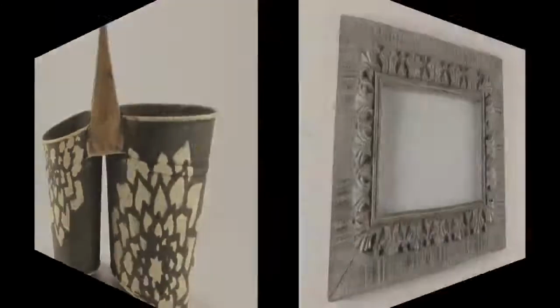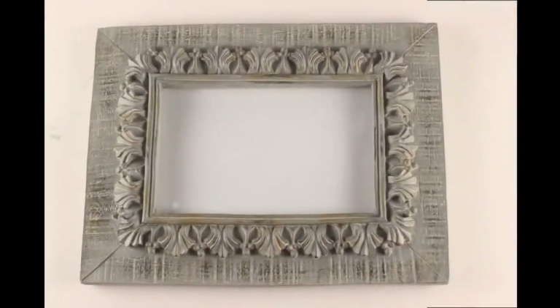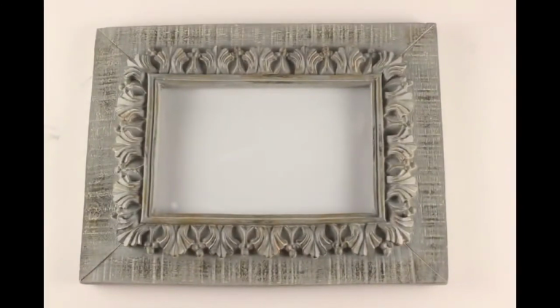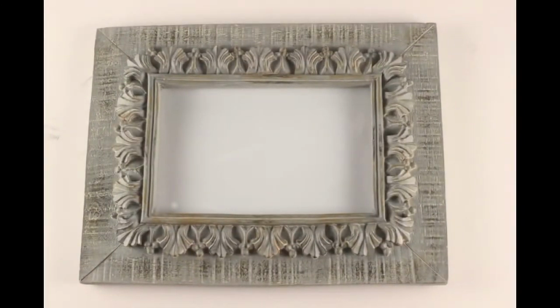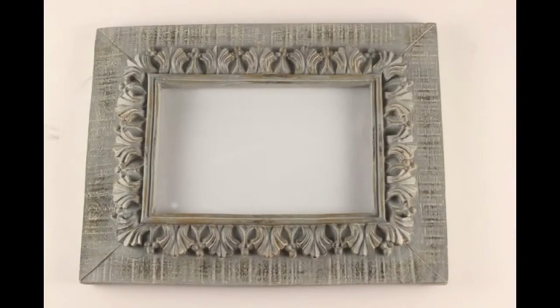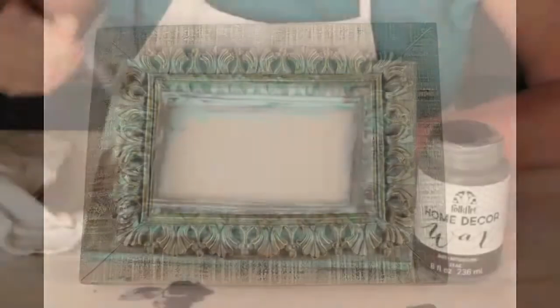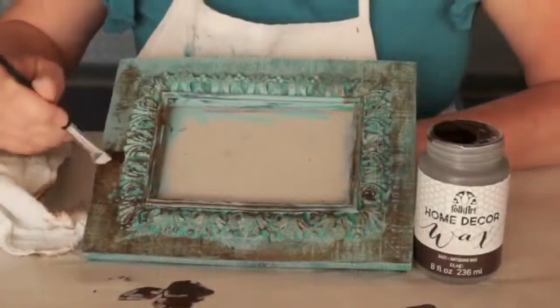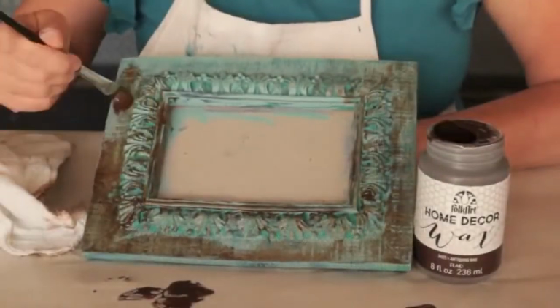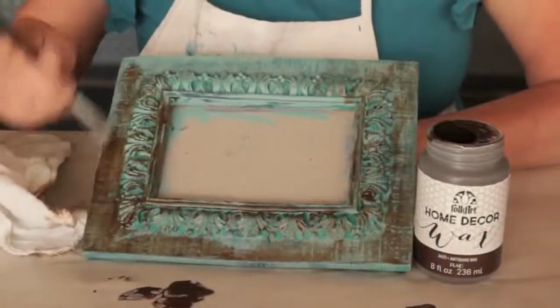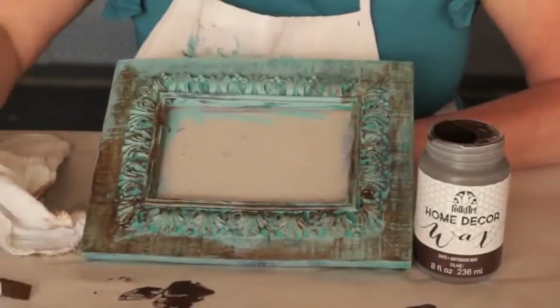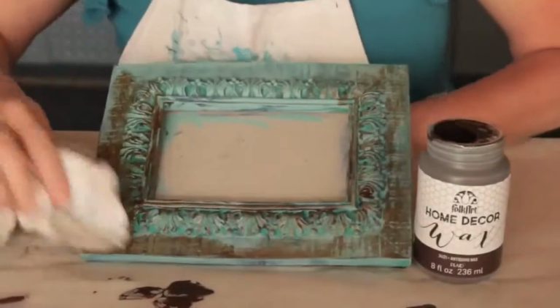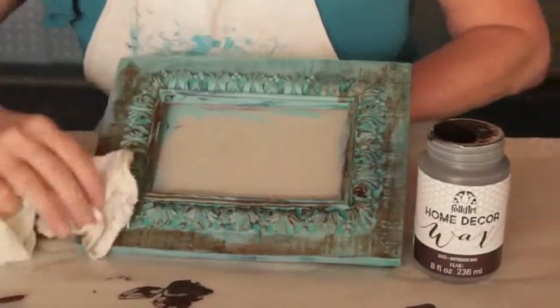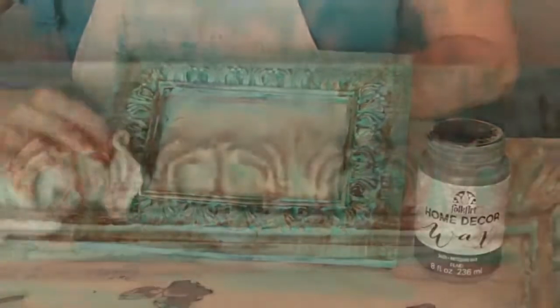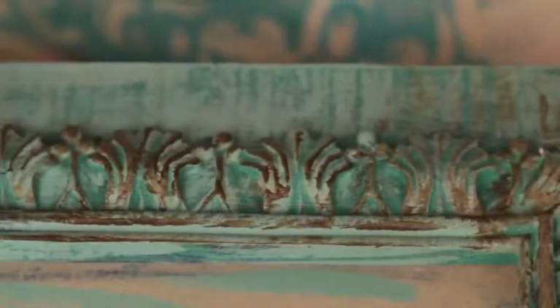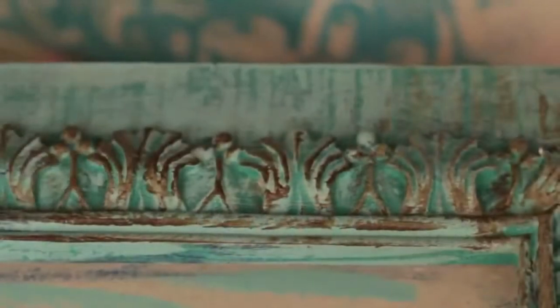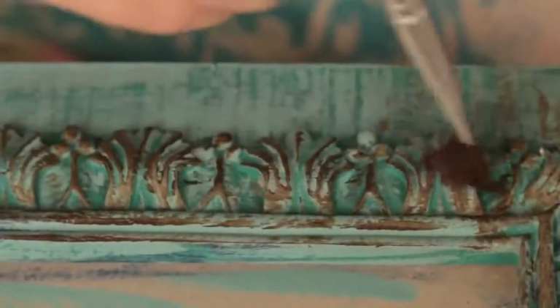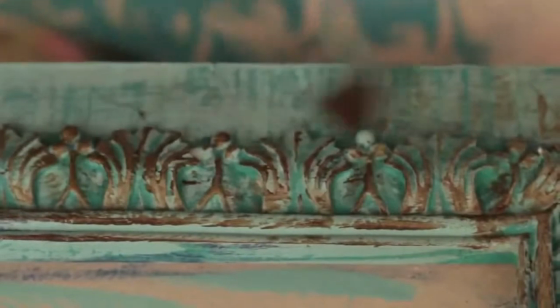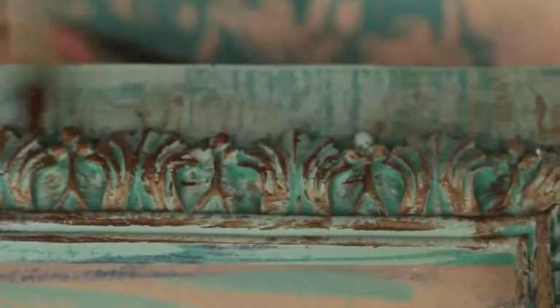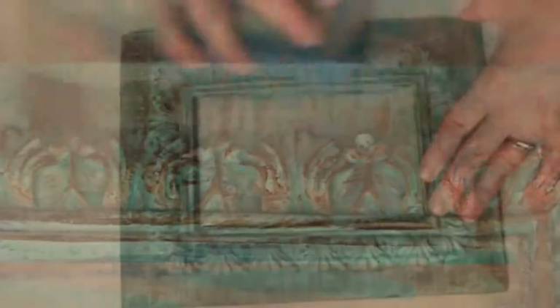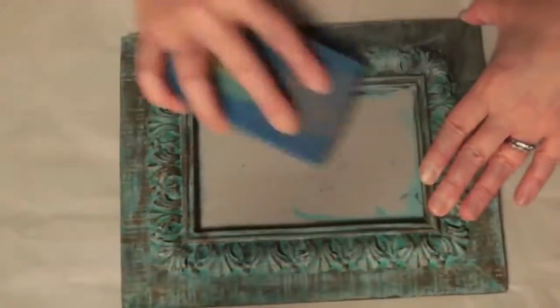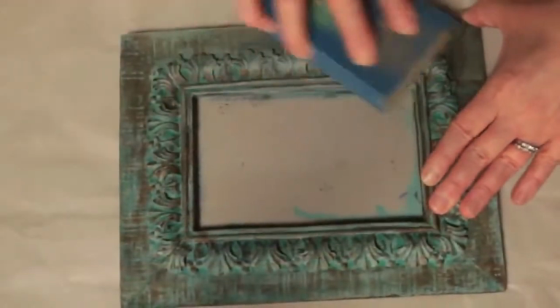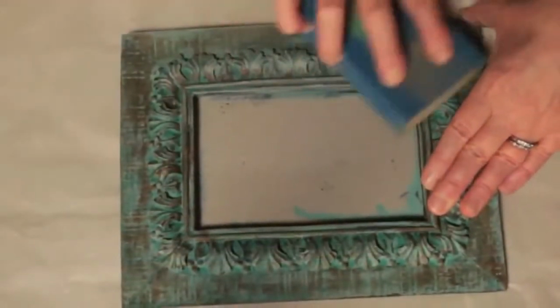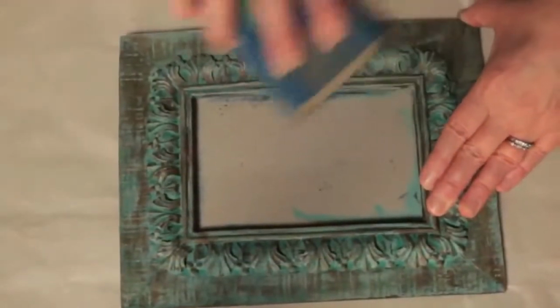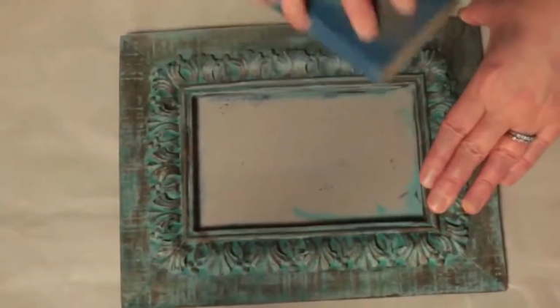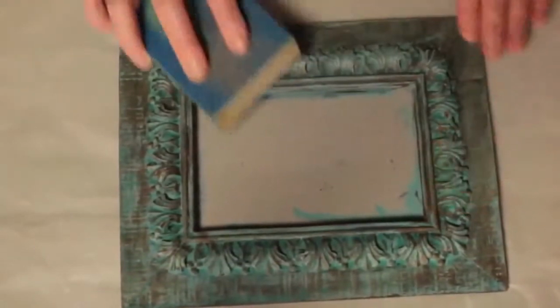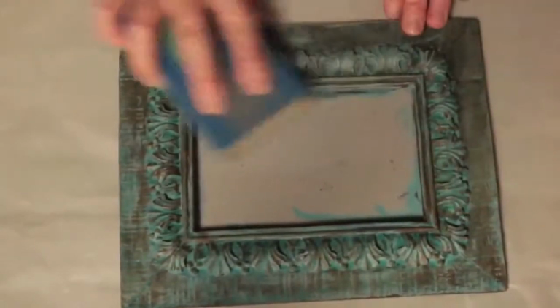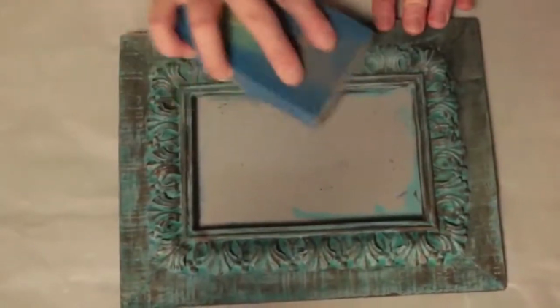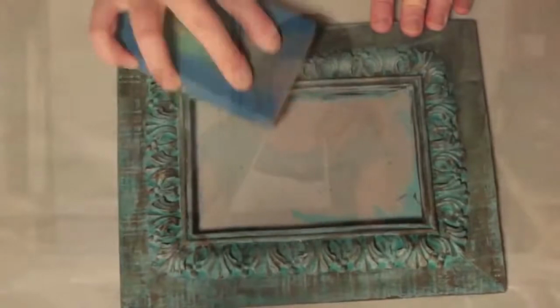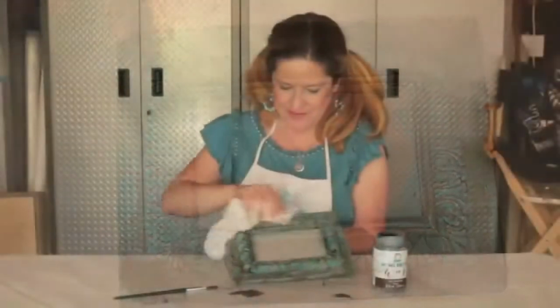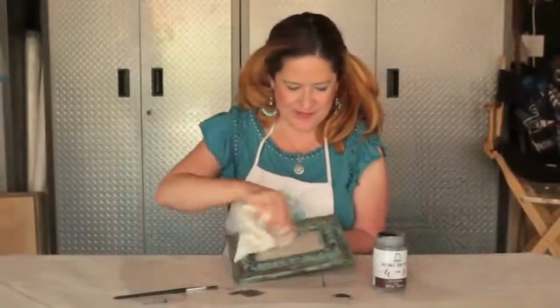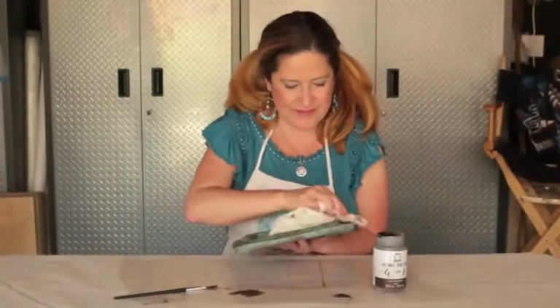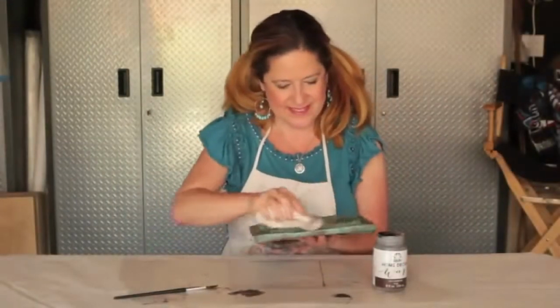Create a faux patina by using Antique Wax over Cascade and Grotto Blue. Use a brush to get into the grooves, sand for more distressing, and use a rag to buff for a shine.